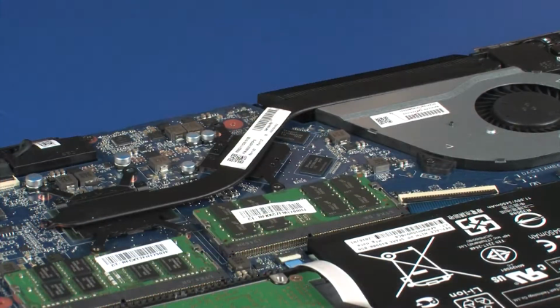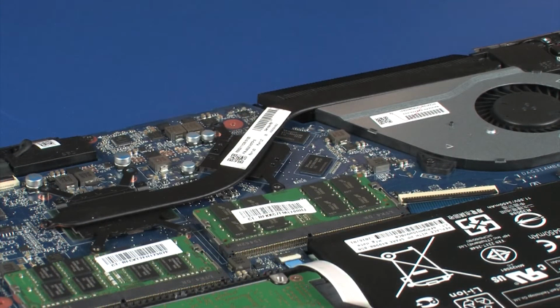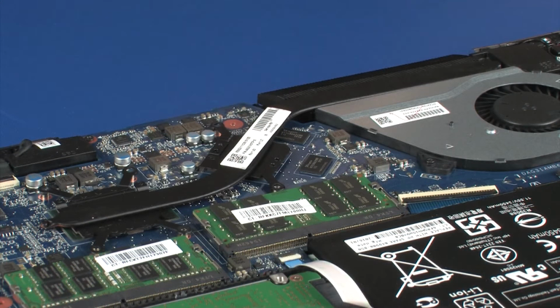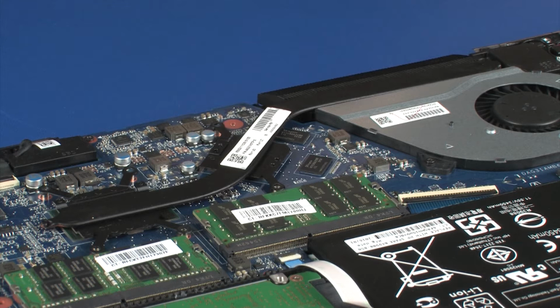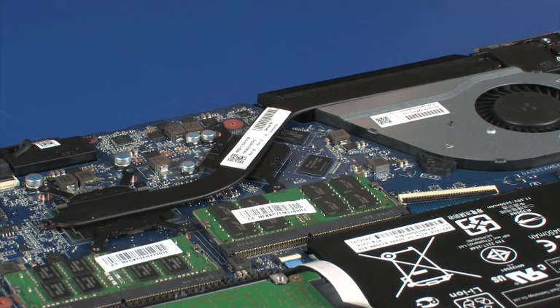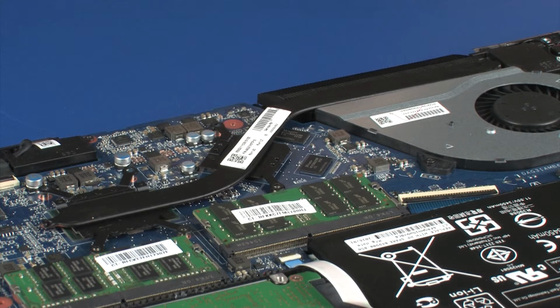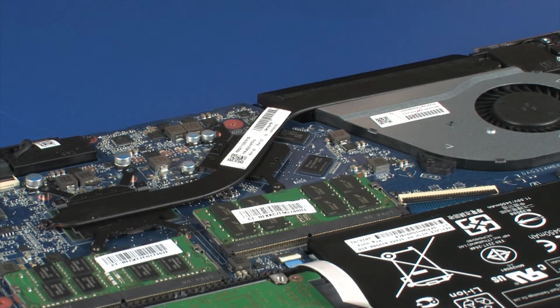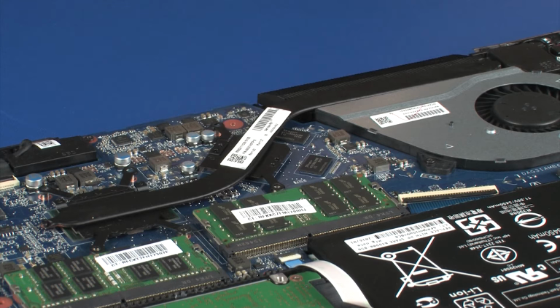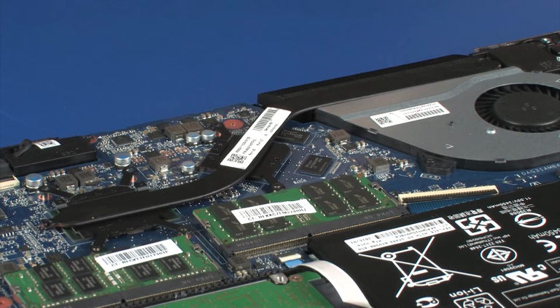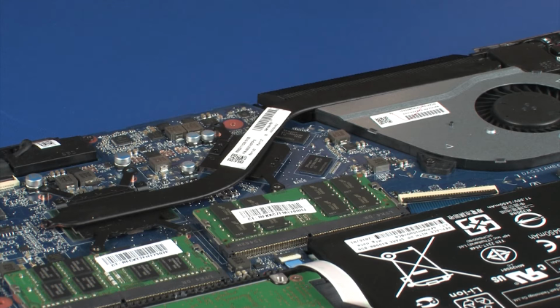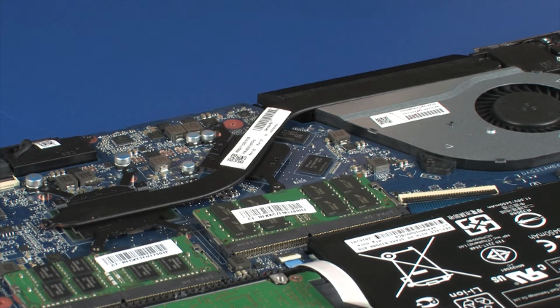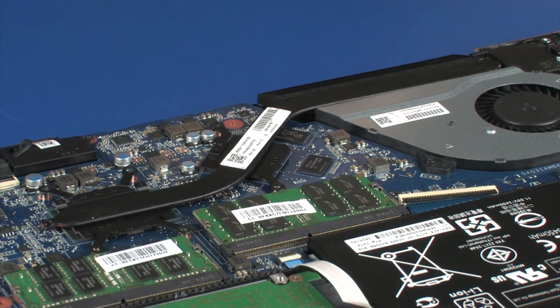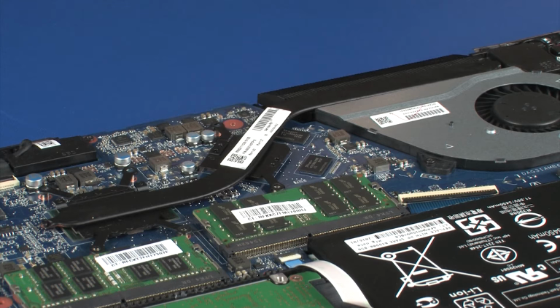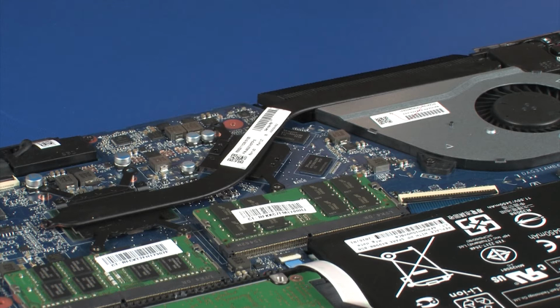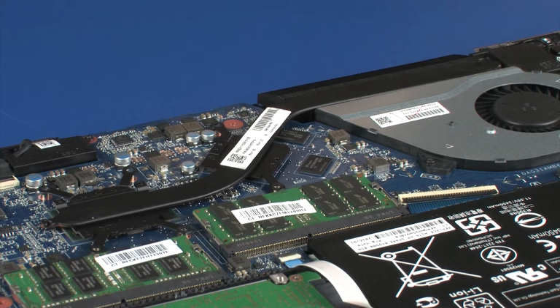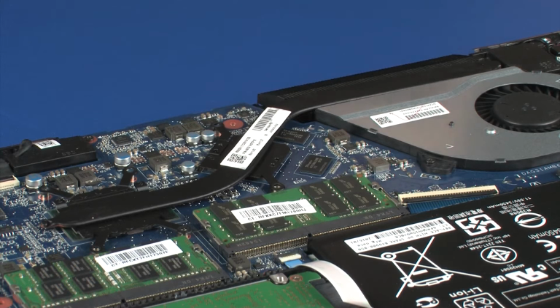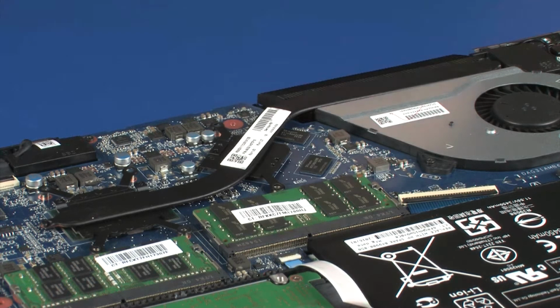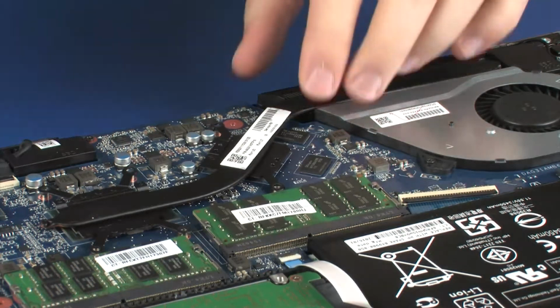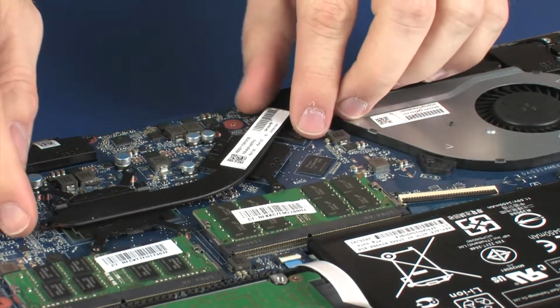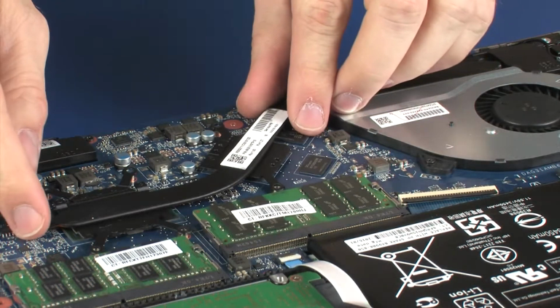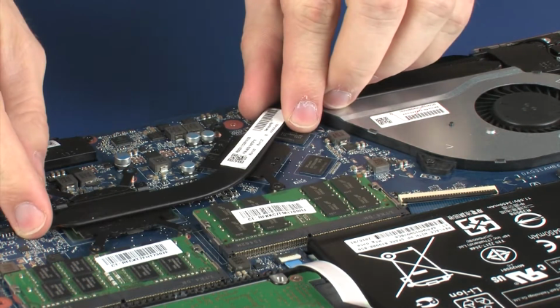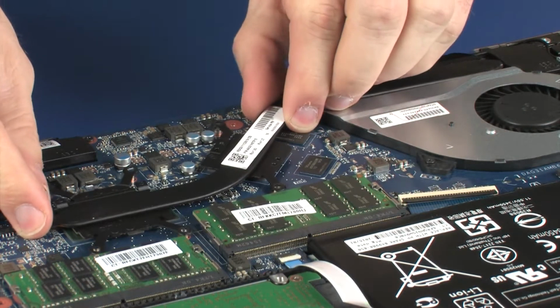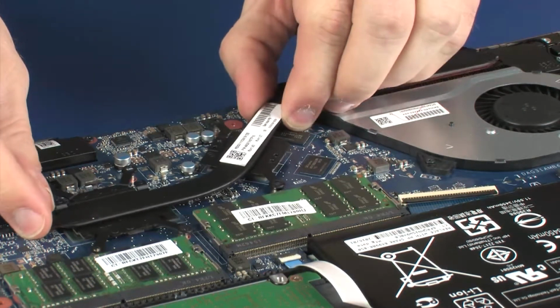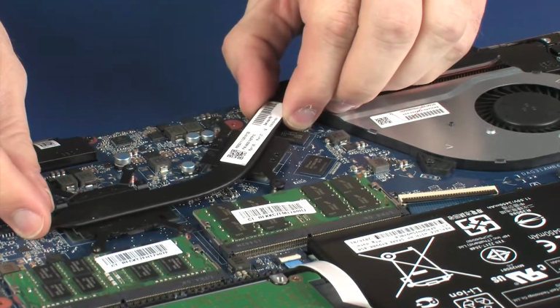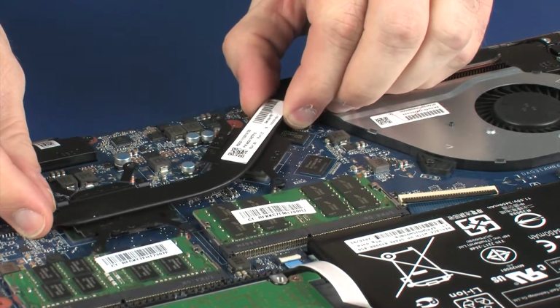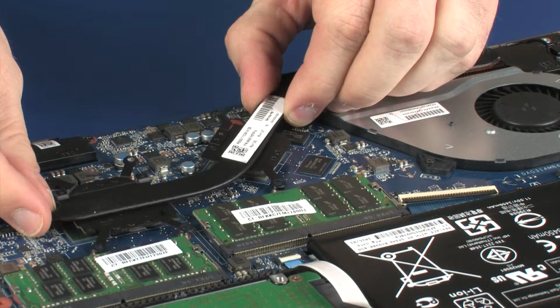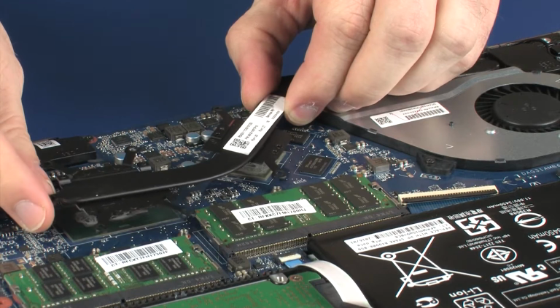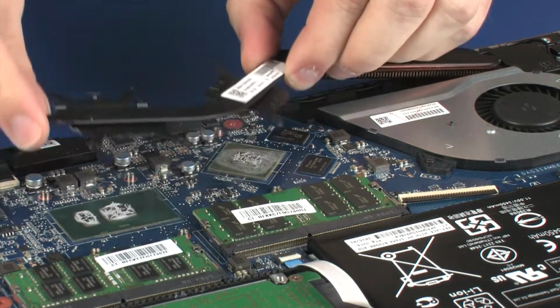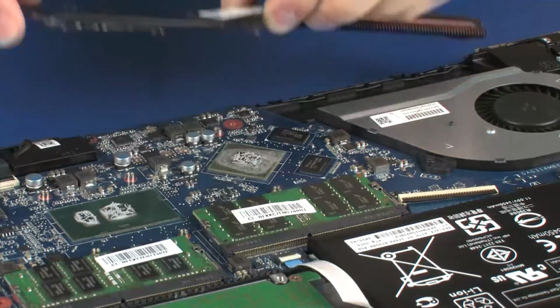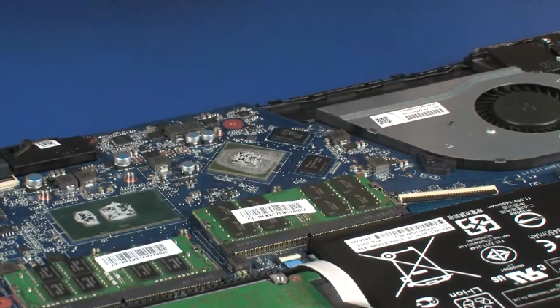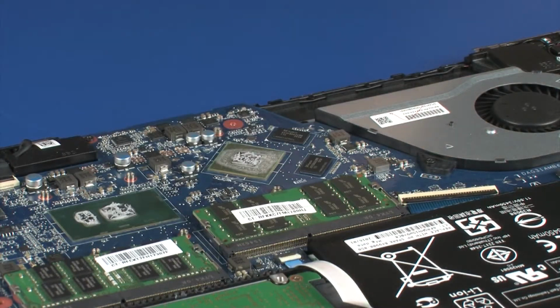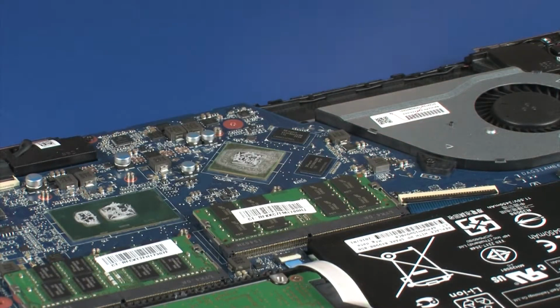Note: Due to the adhesive quality of the thermal grease located between the heat sink and processor components, it may be necessary to move the heat sink from side to side to detach it from the system board. Remove the heat sink from the system board.